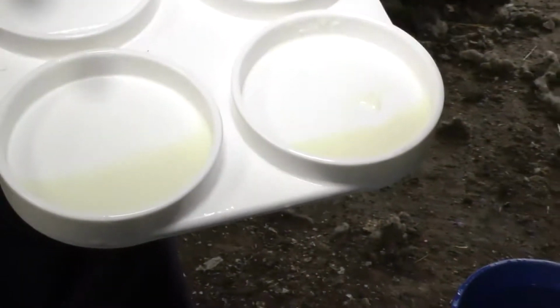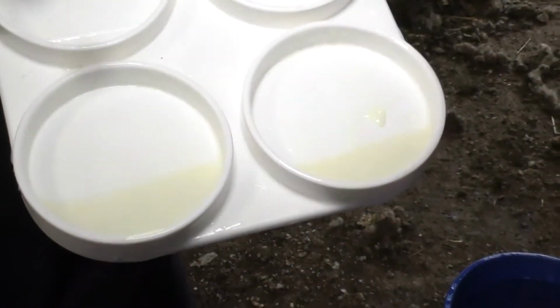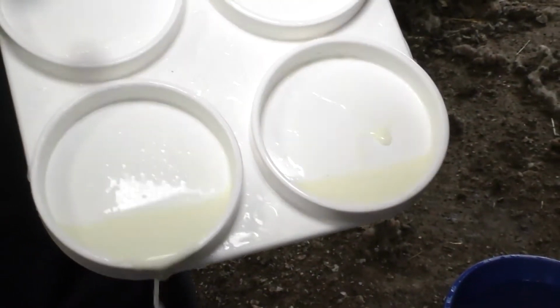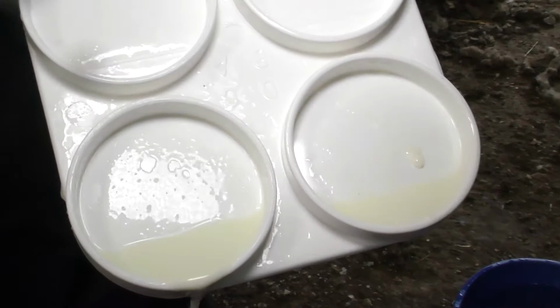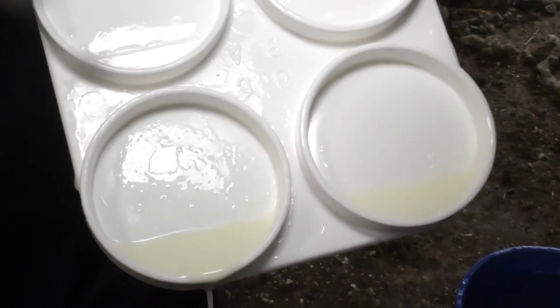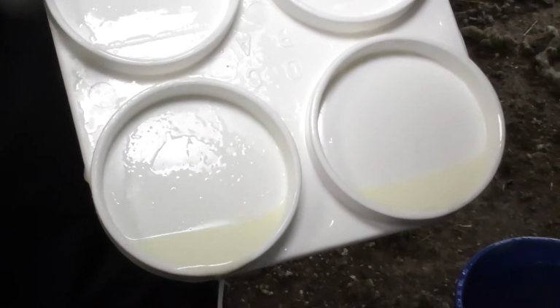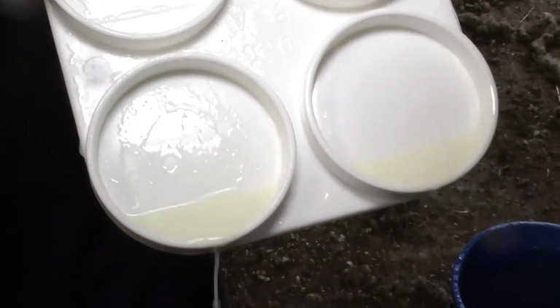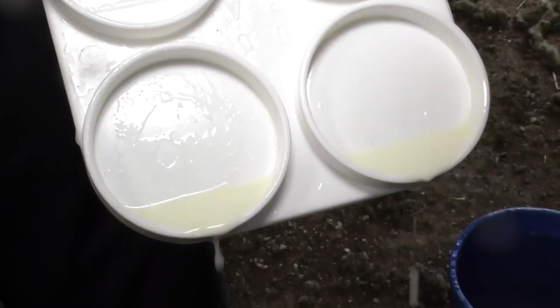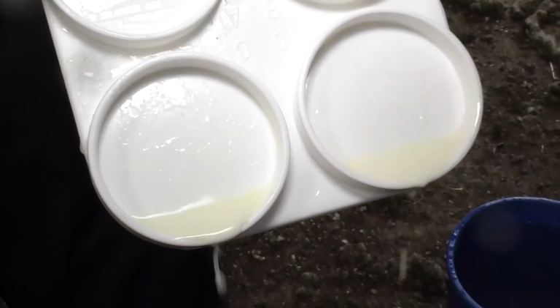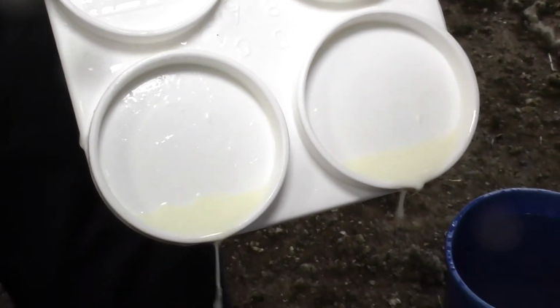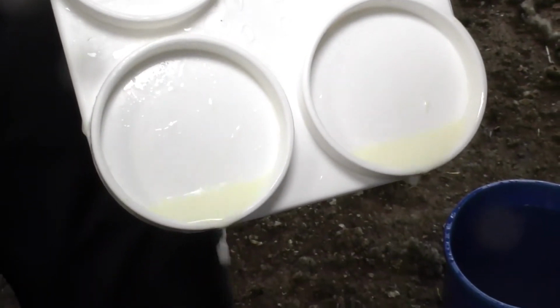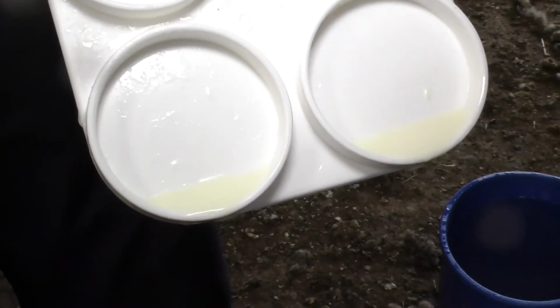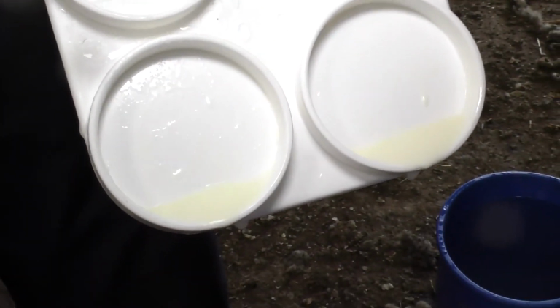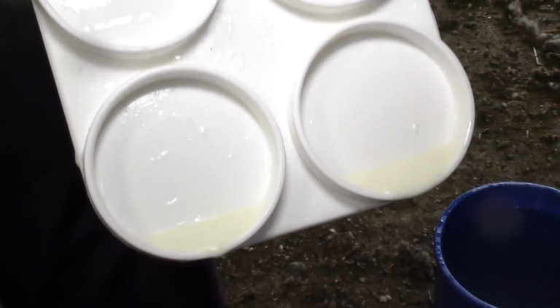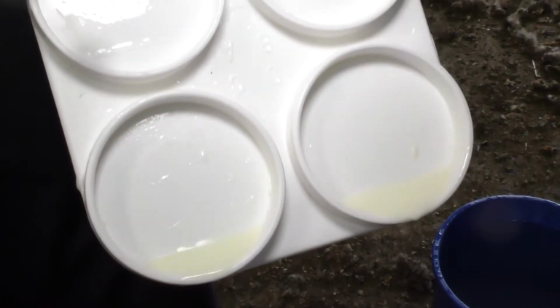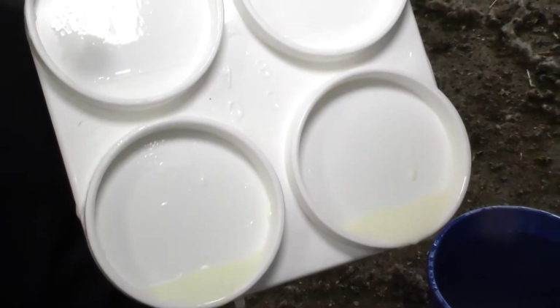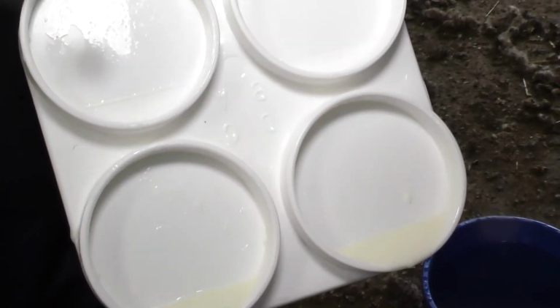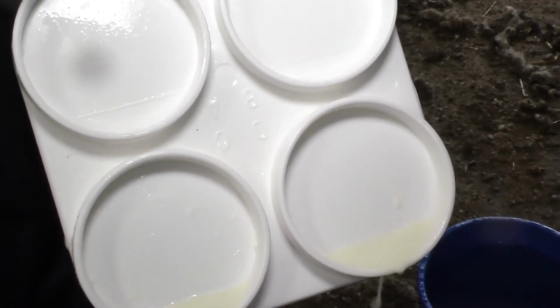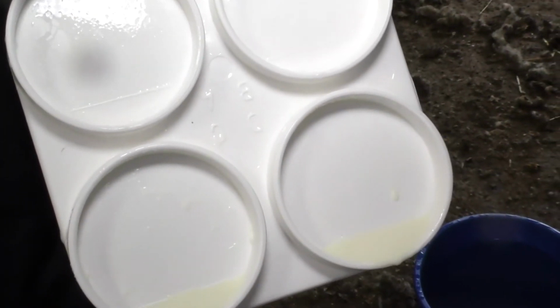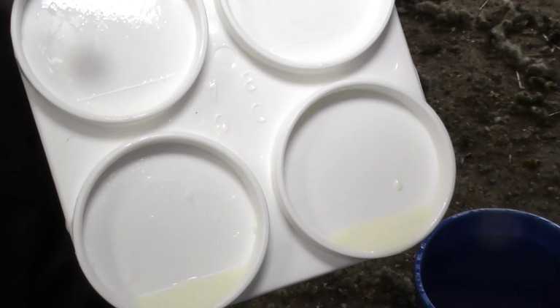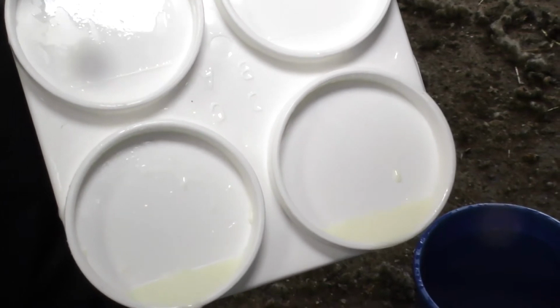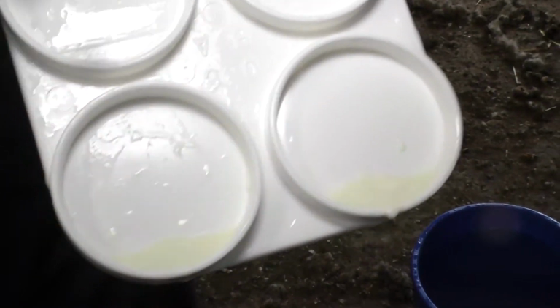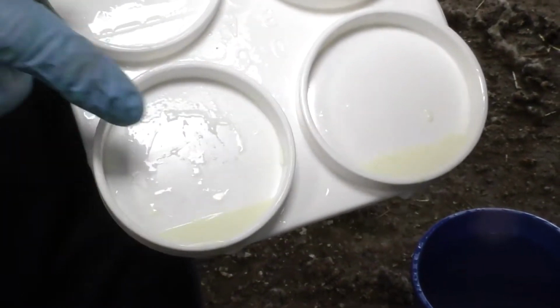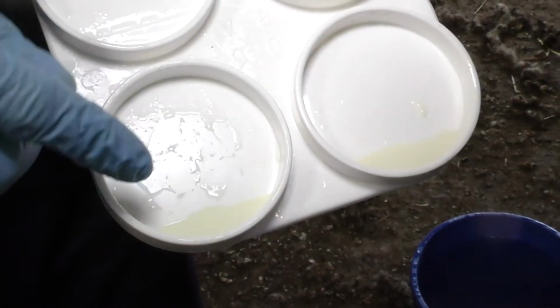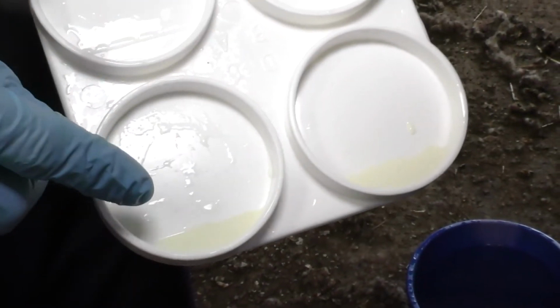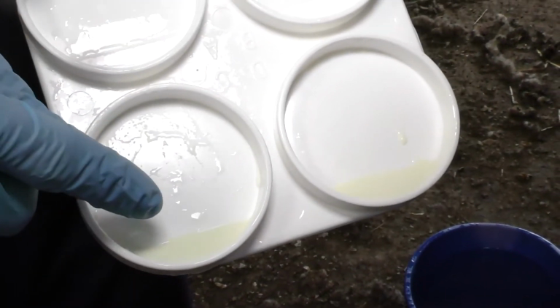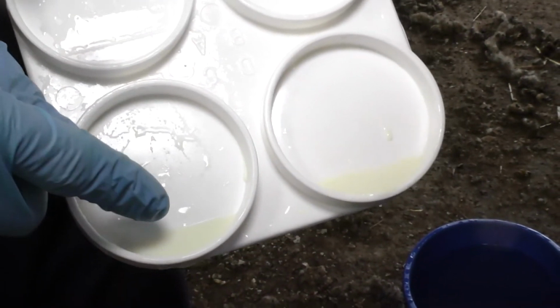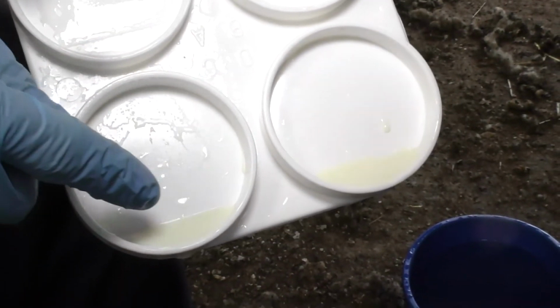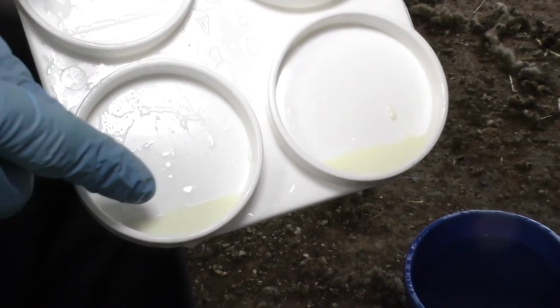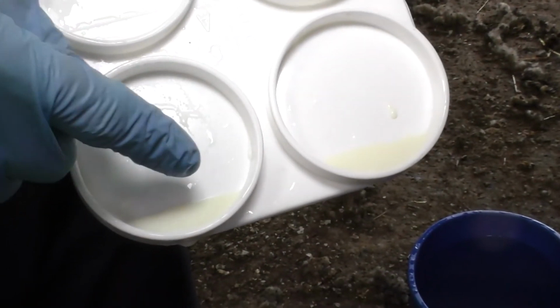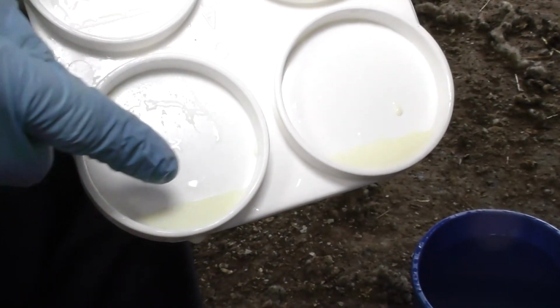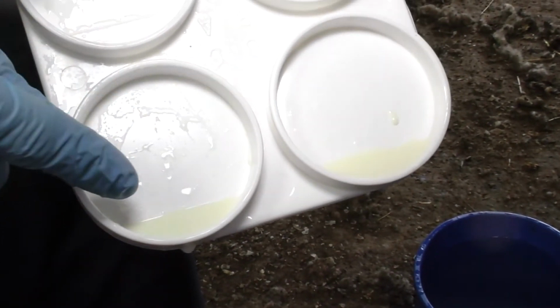So we have about three mils left in the bottom of the well. When the milk reaches this line here you know that there's three mils left.